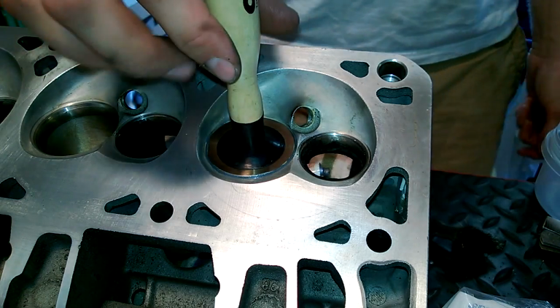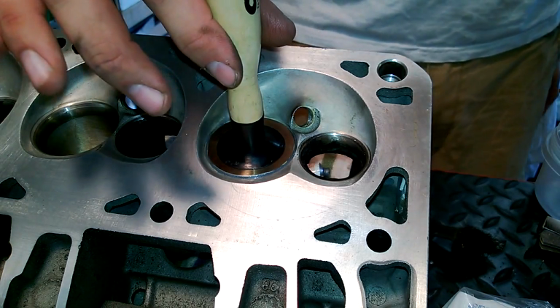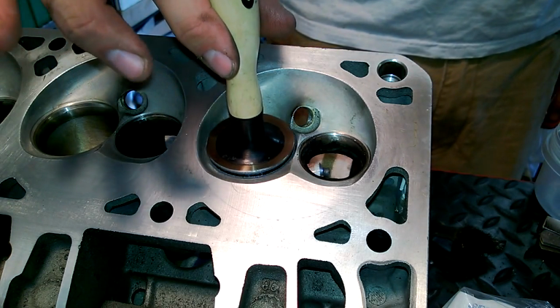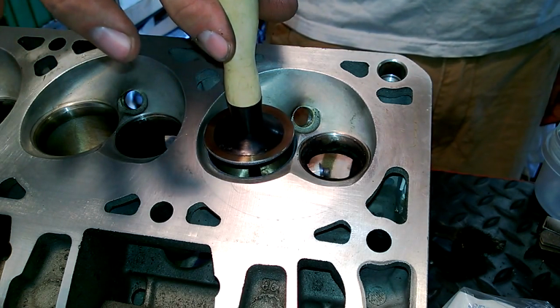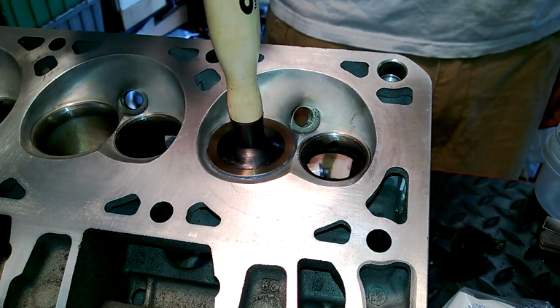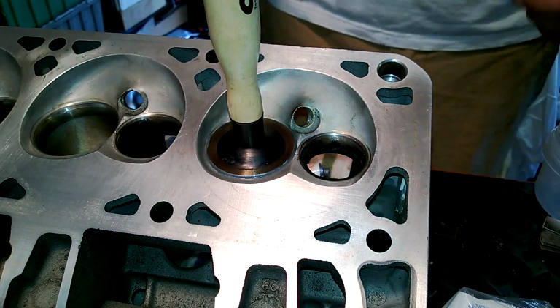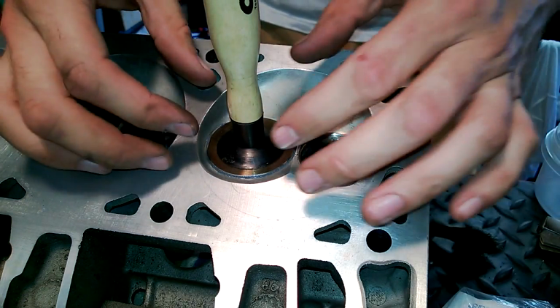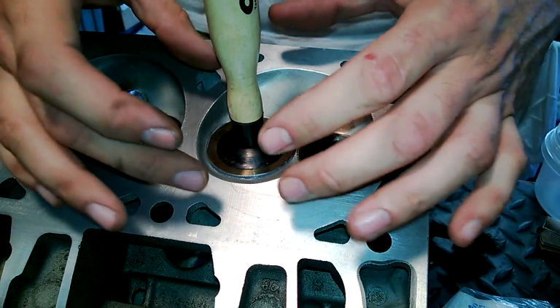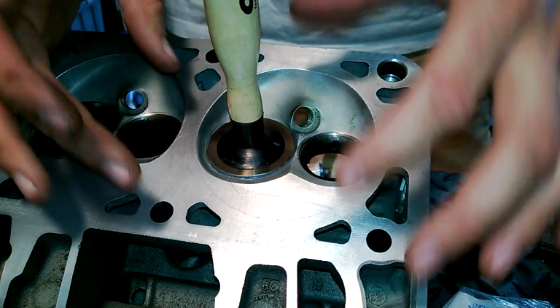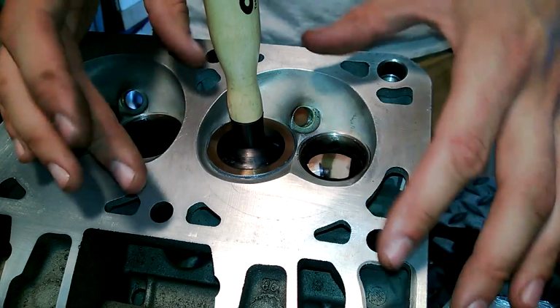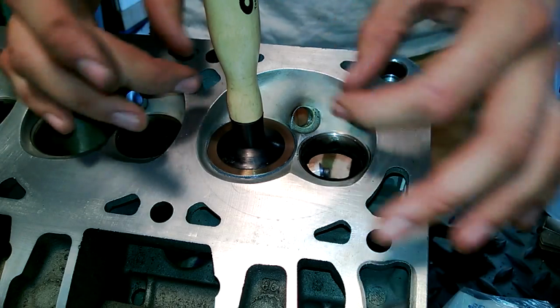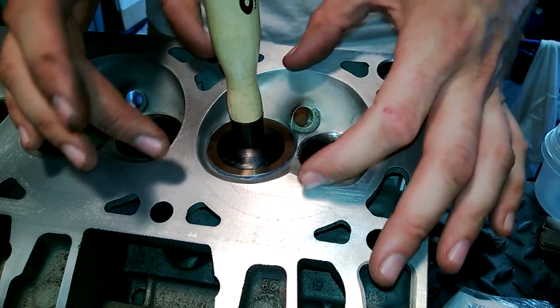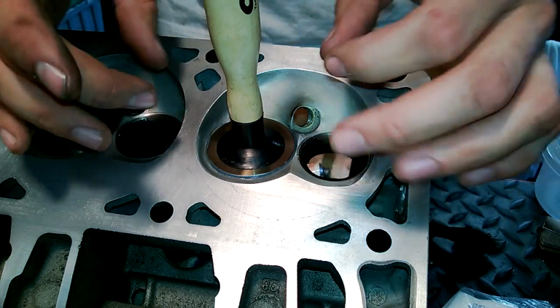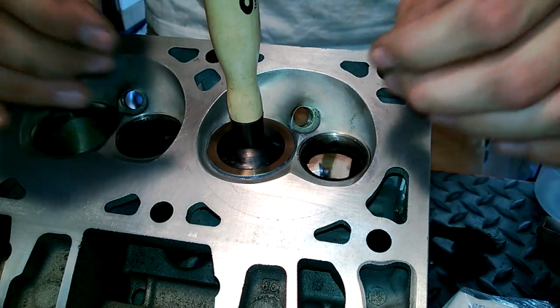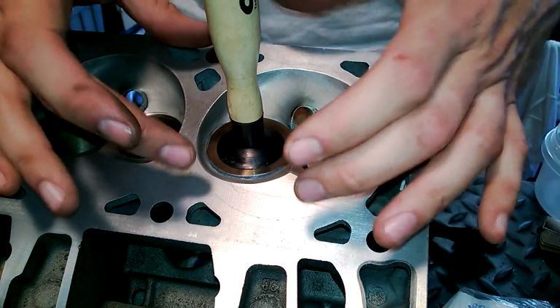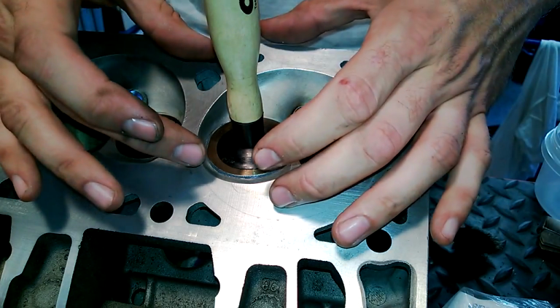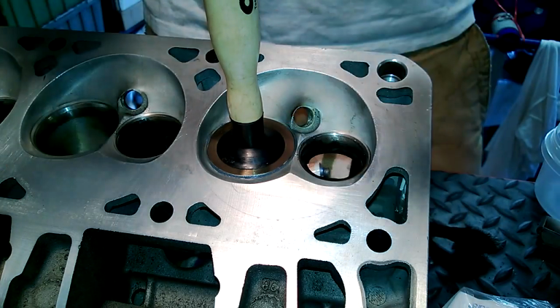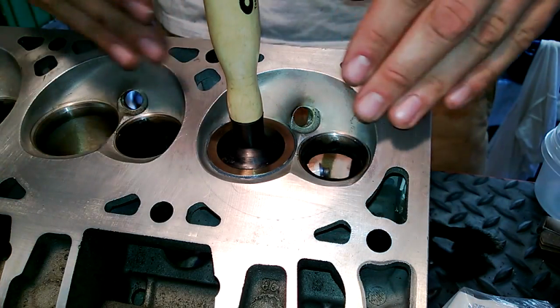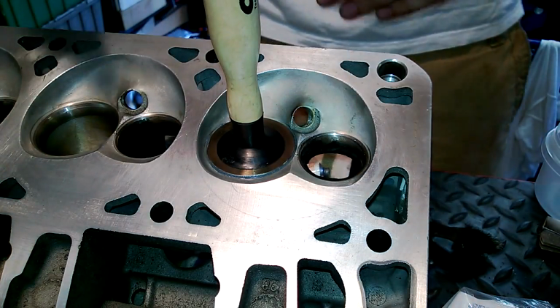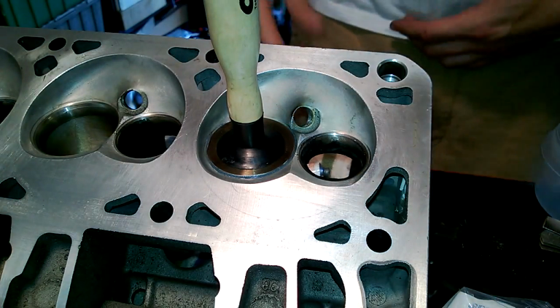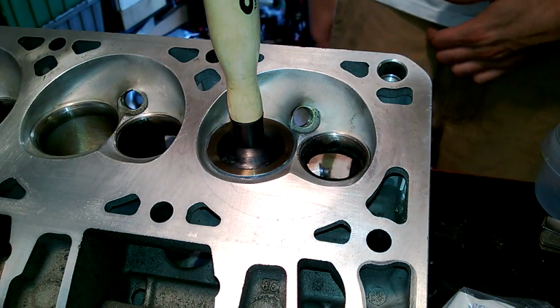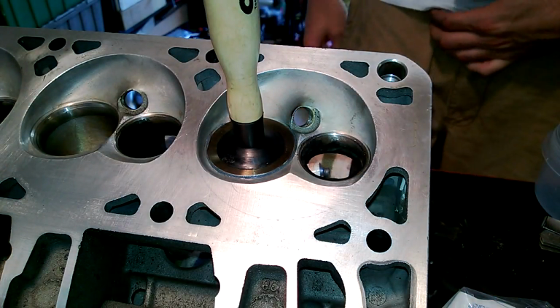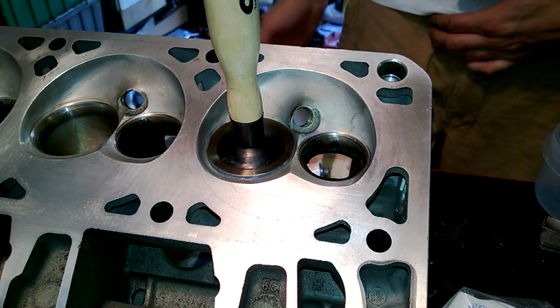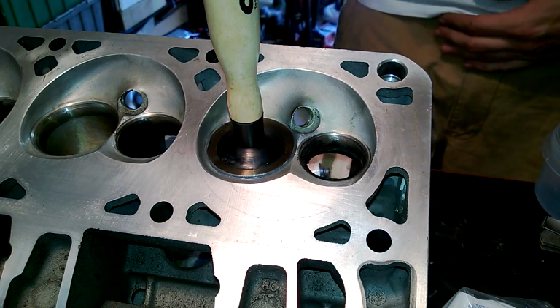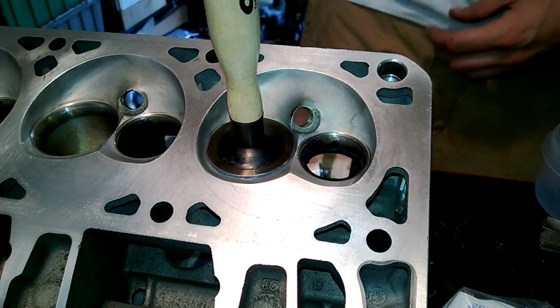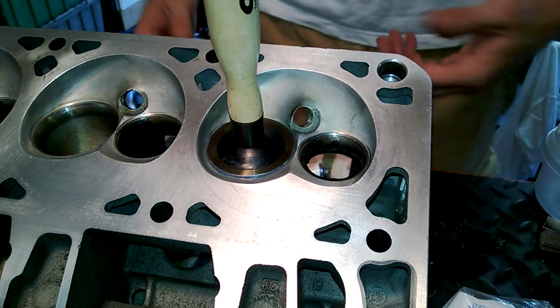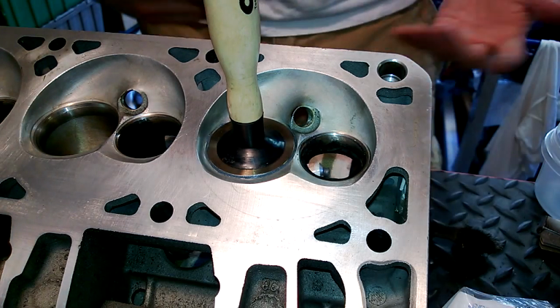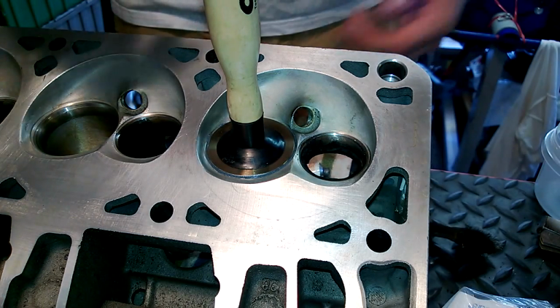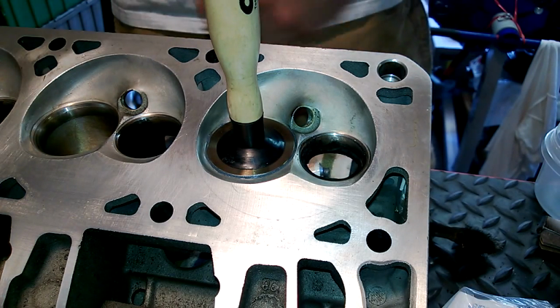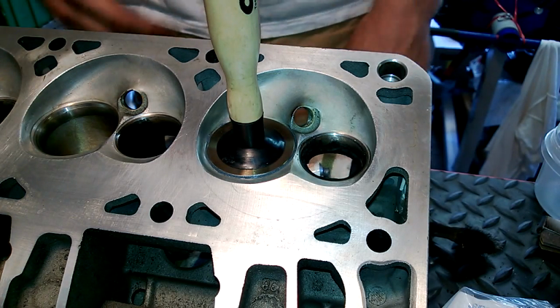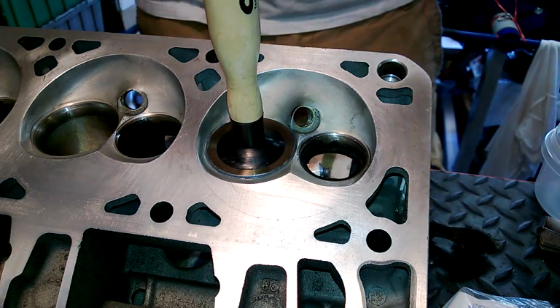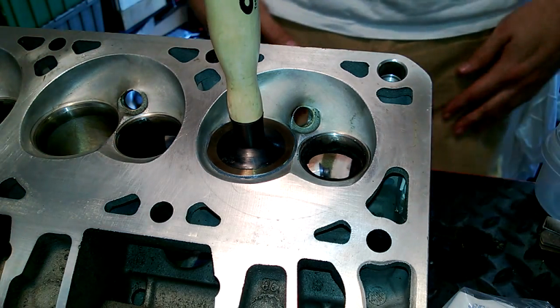When that happens, what you want to do is just lift up and plop back down. What that does is any of that extra grinding compound that's on there will get sucked in. And then you'll be able to do a little bit more and then kind of assess it after that. This way you don't have to pull it out and put more on each time — but that's how I've been doing it.